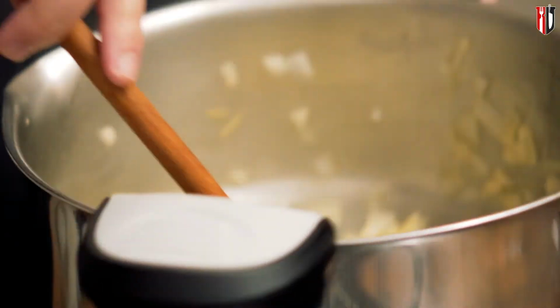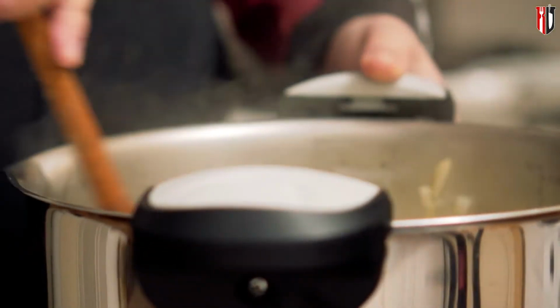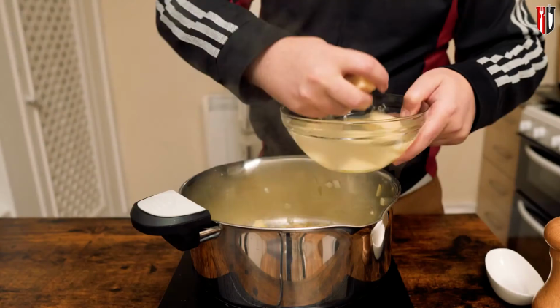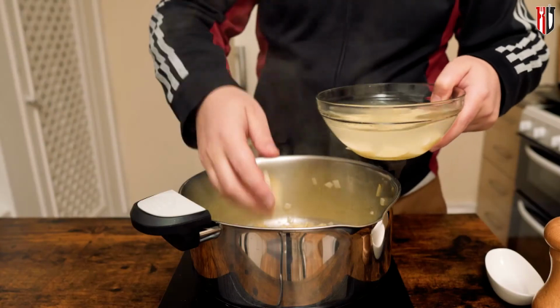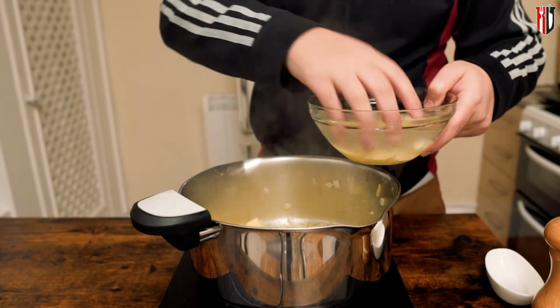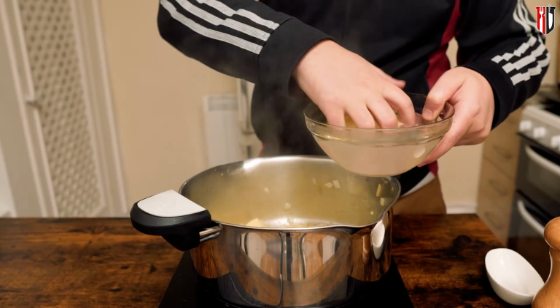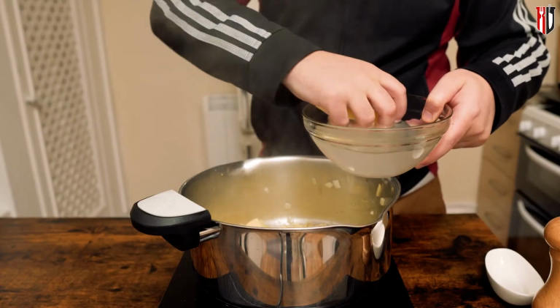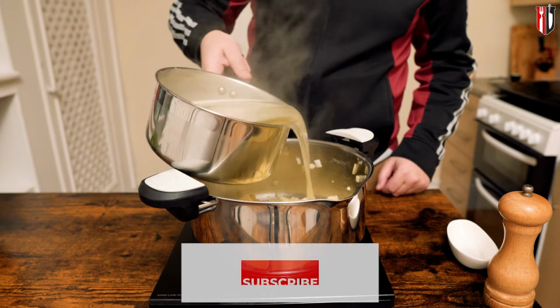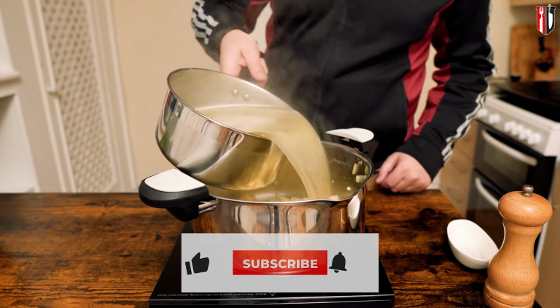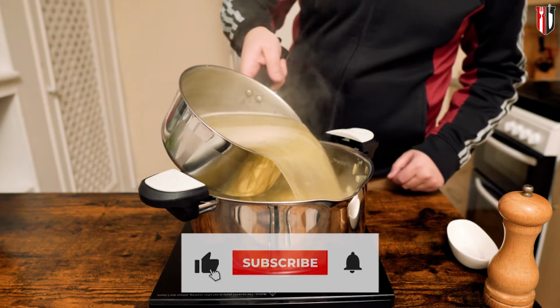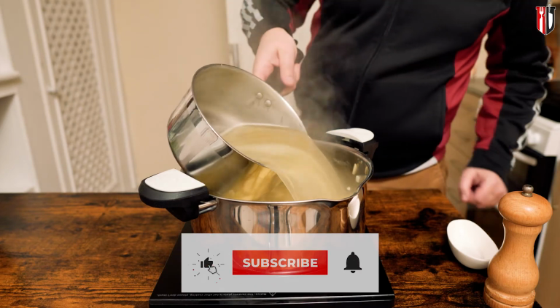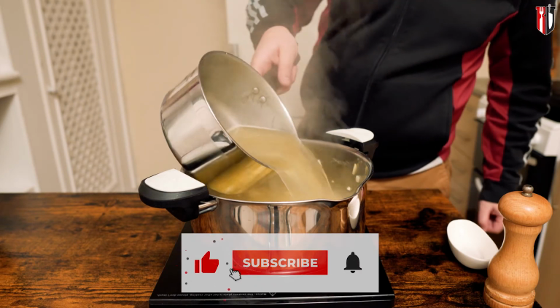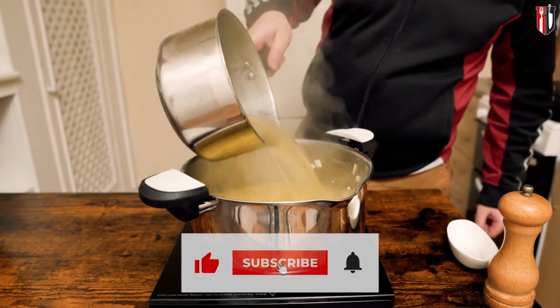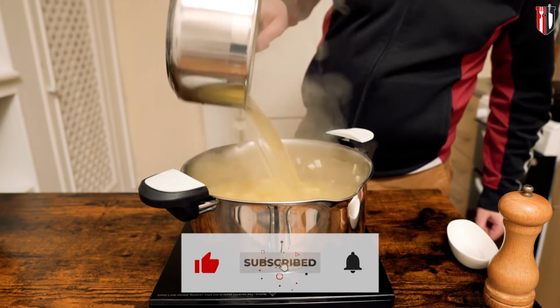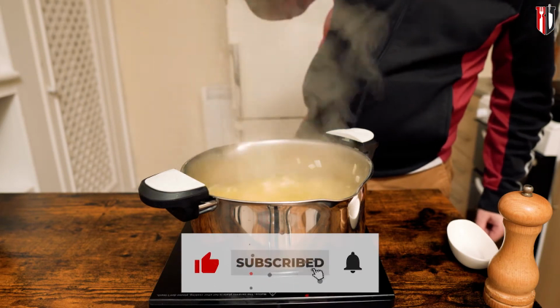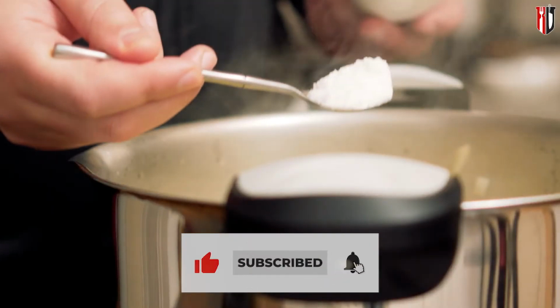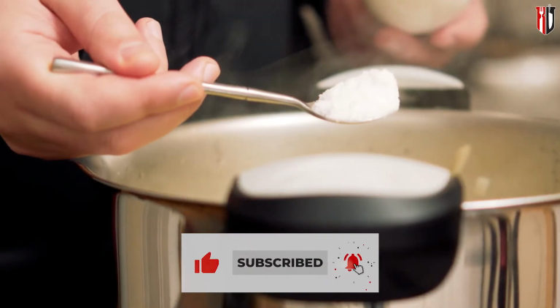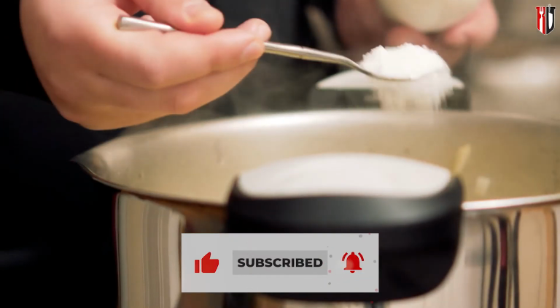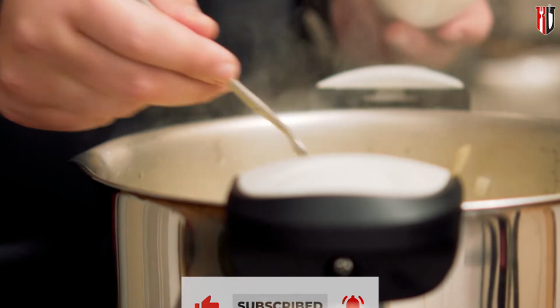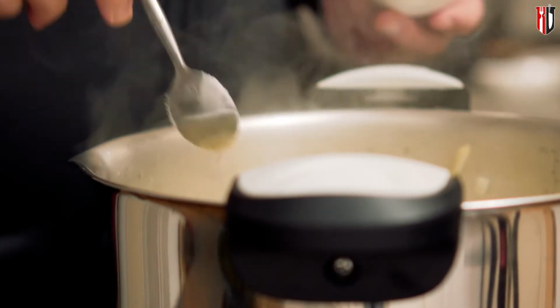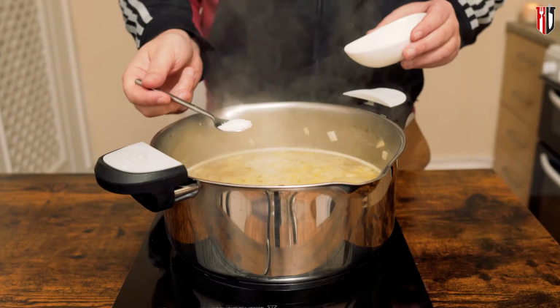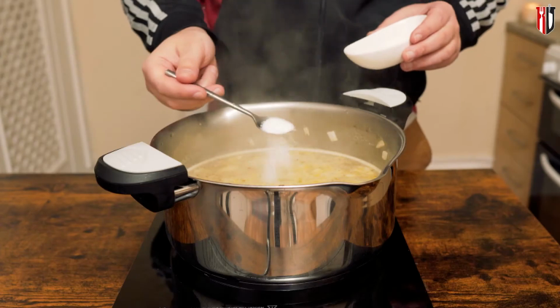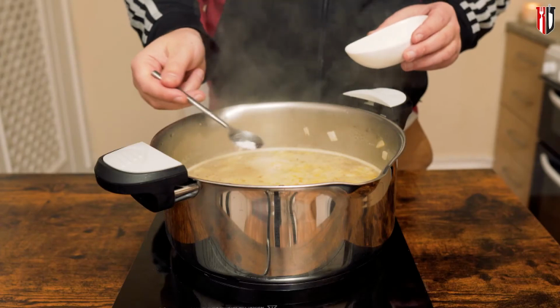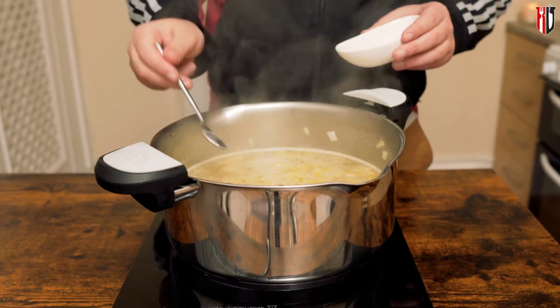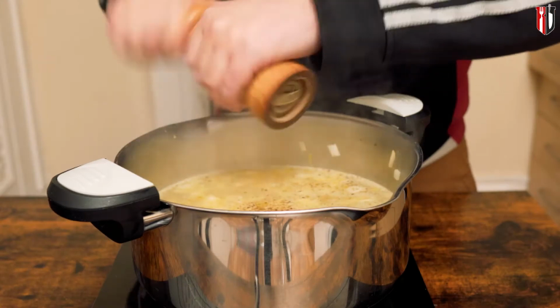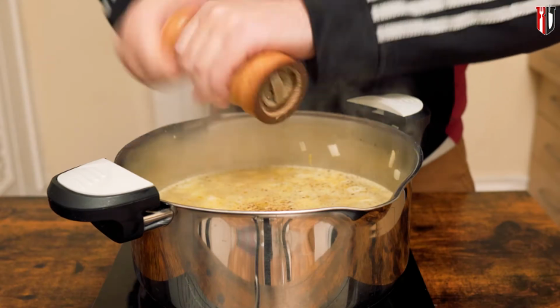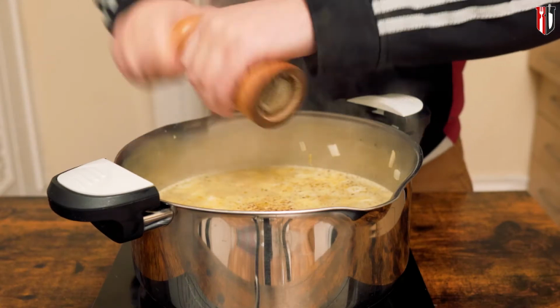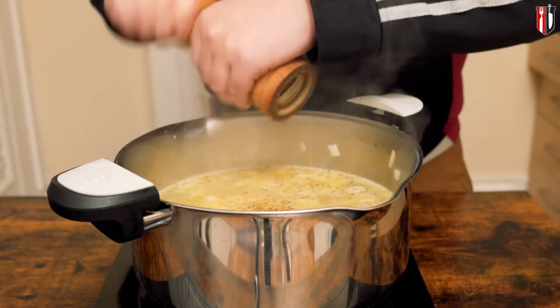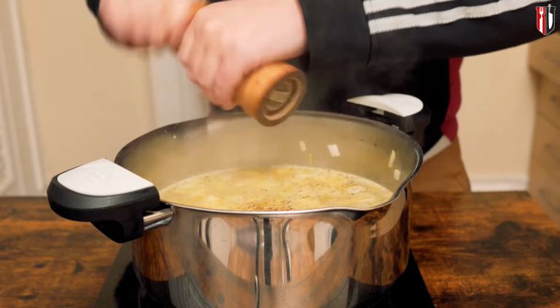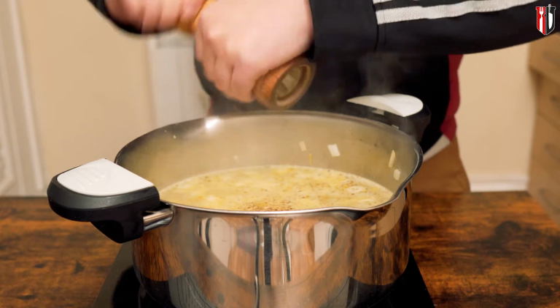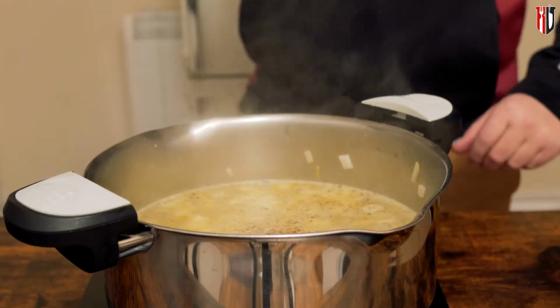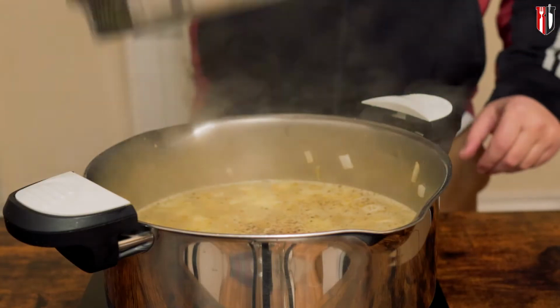Go in with the potato we chopped up earlier, and add in about 1.5 liters of veg stock. Get in about 2 teaspoons of table salt and a quarter teaspoon of freshly ground black pepper. Get a lid on, and let this cook for 10-15 minutes from when it starts simmering.